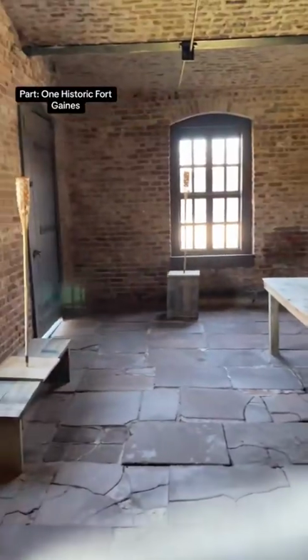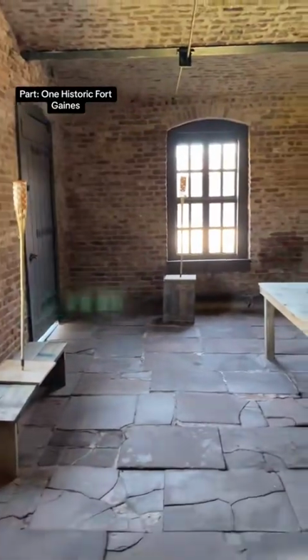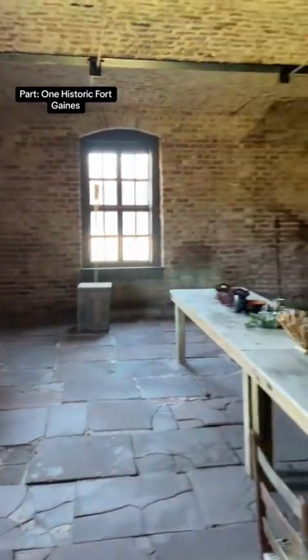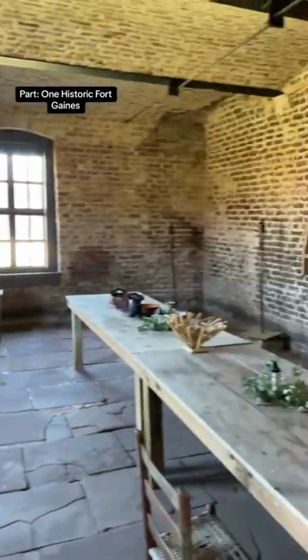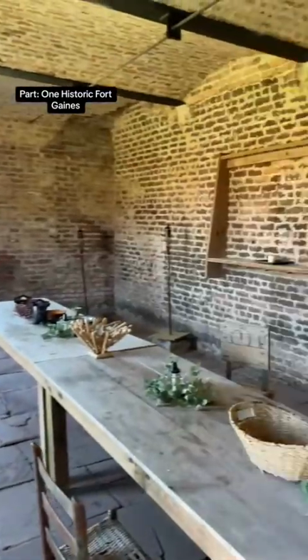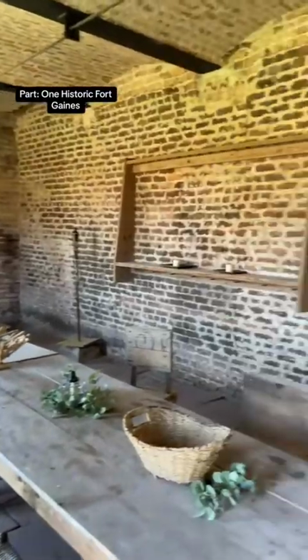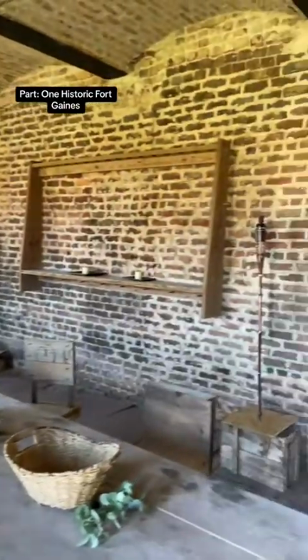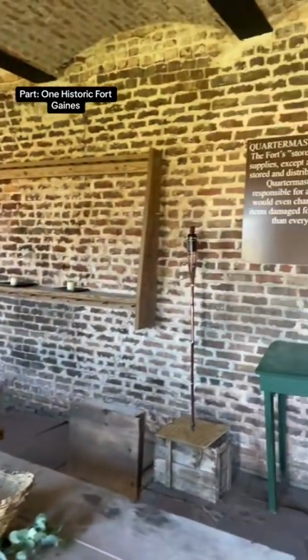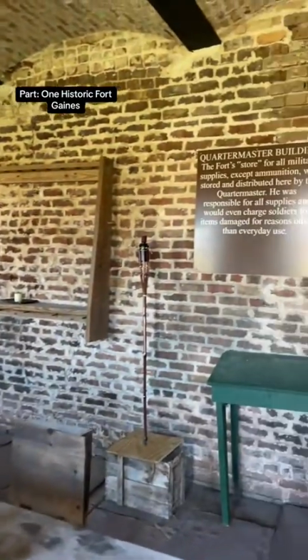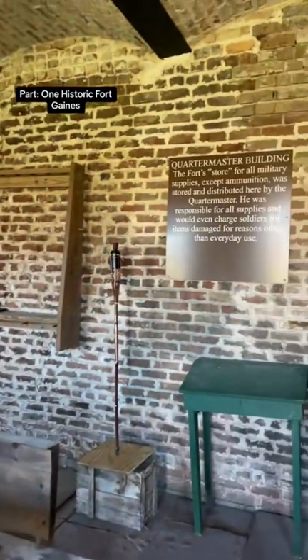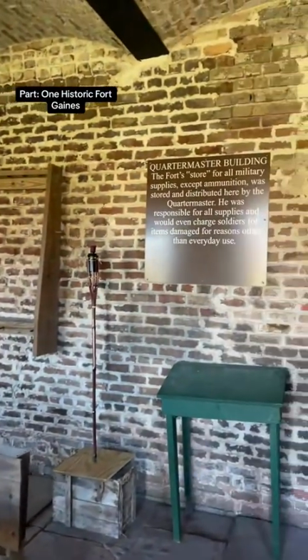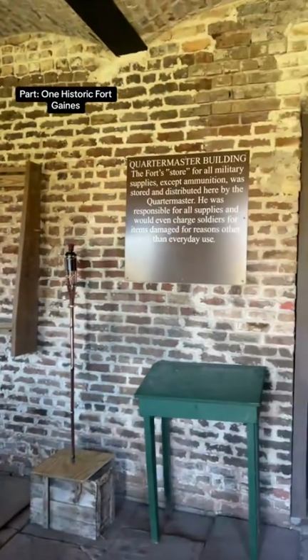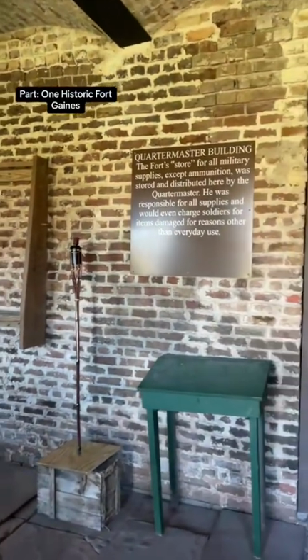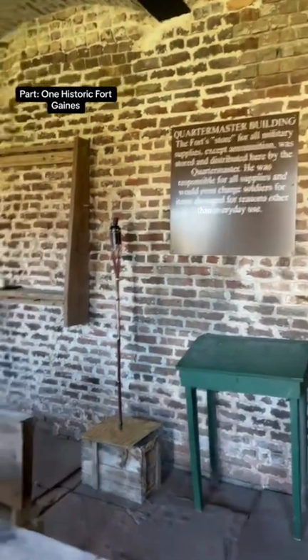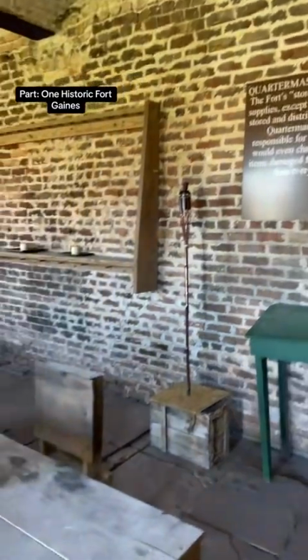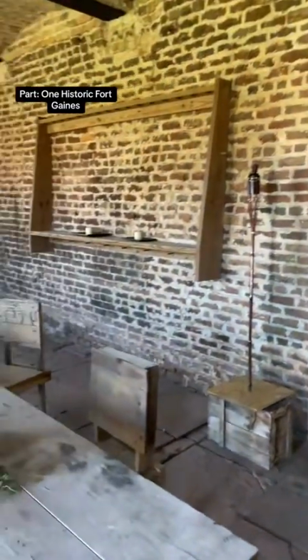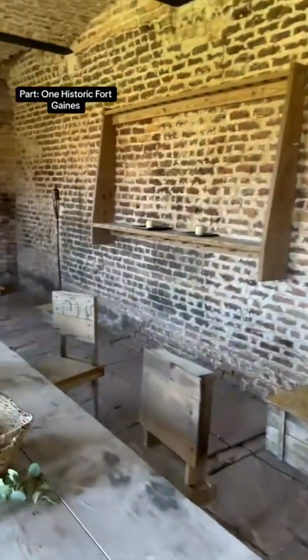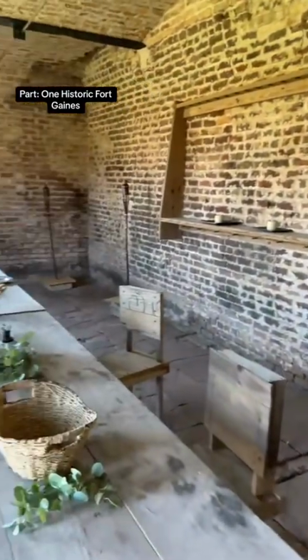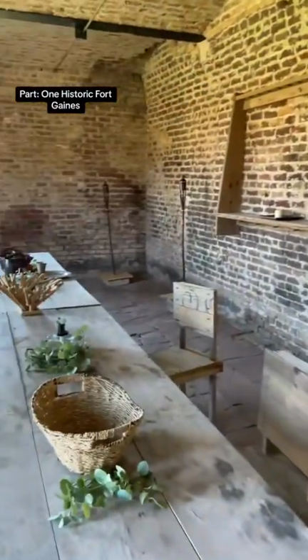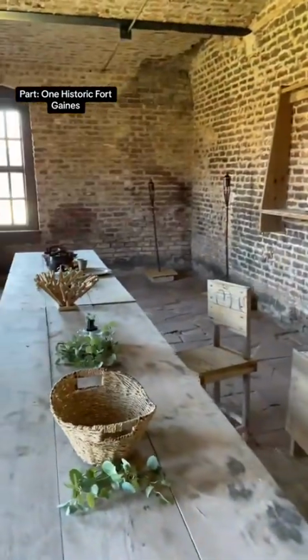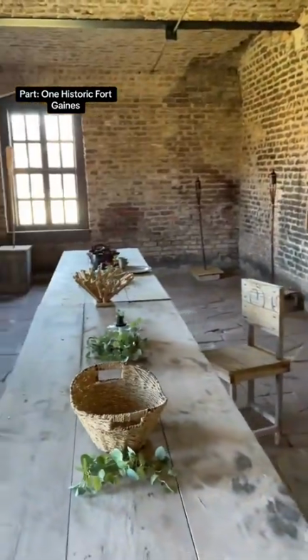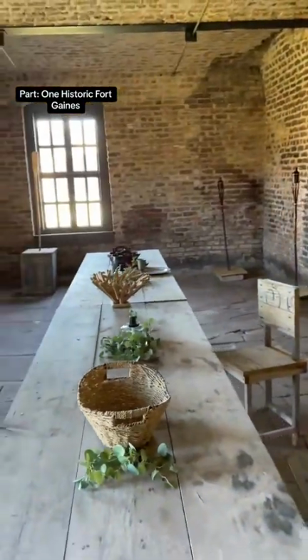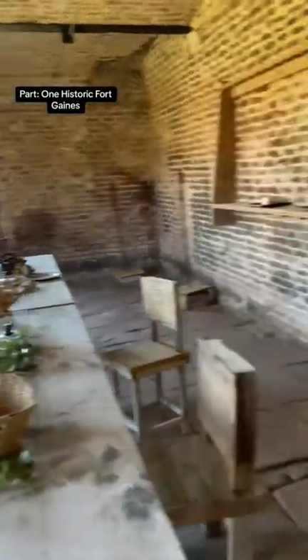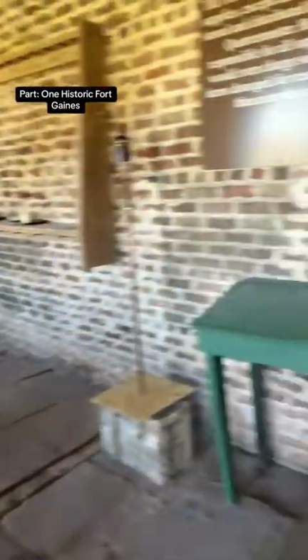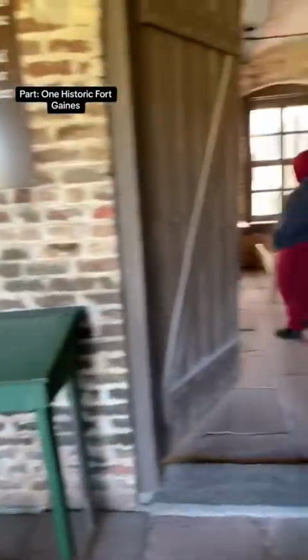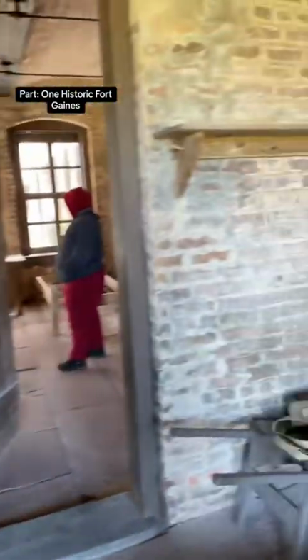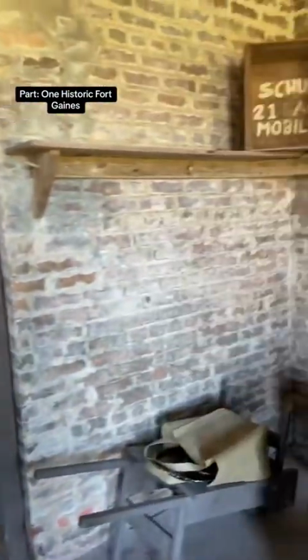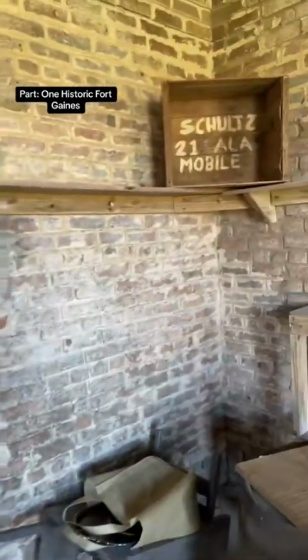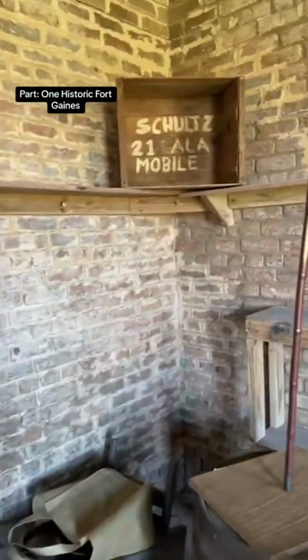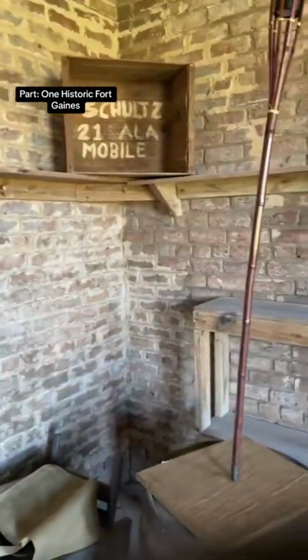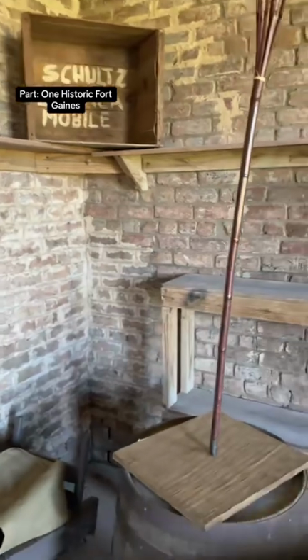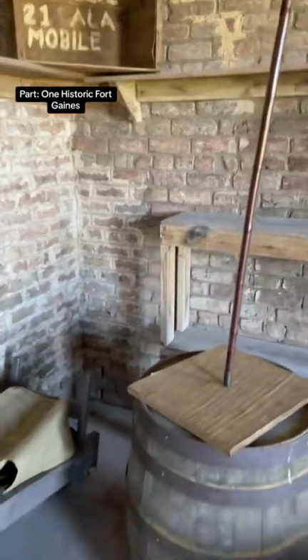Here's the quartermaster's store and office. This is the building where you could have gone and got your general supplies. This is how it's being set up for a local reenactment.